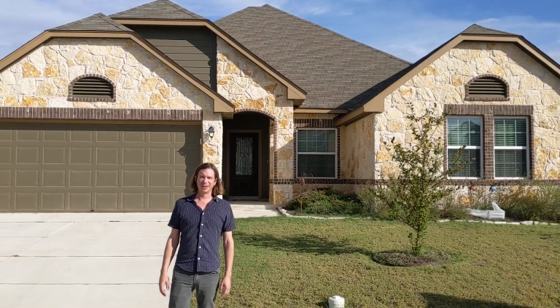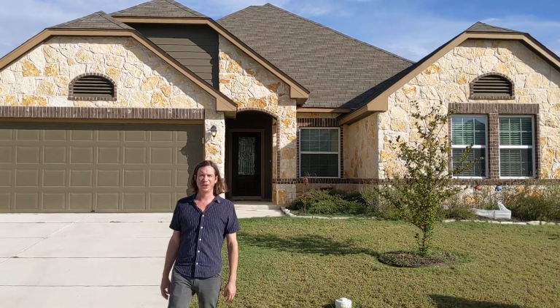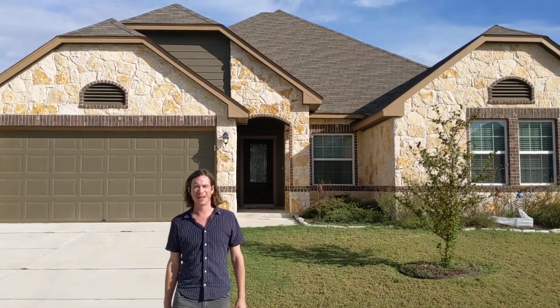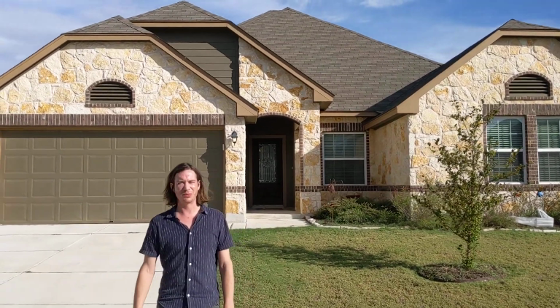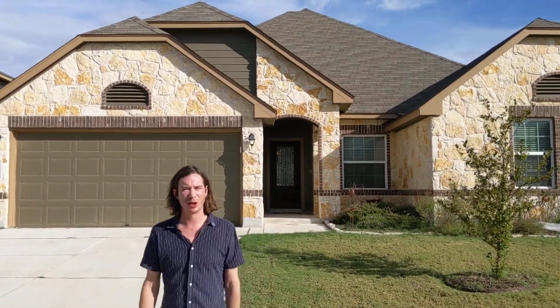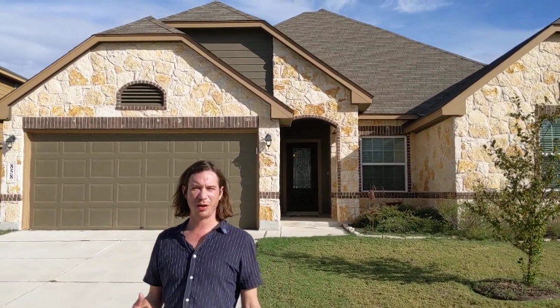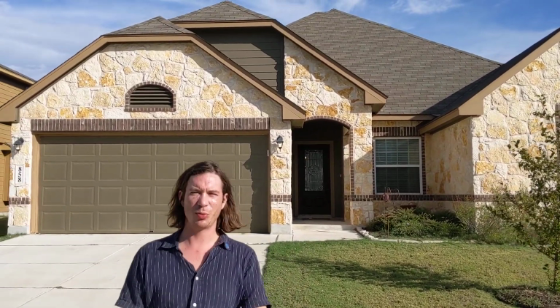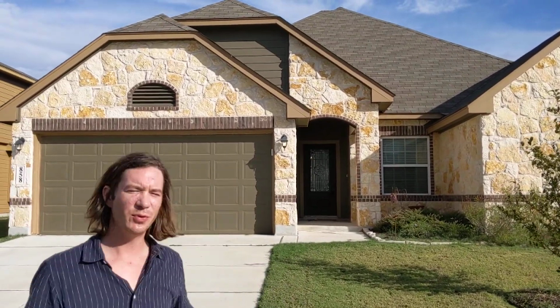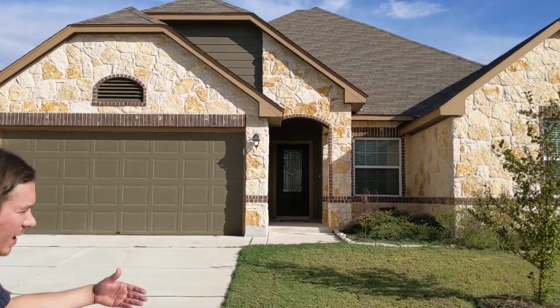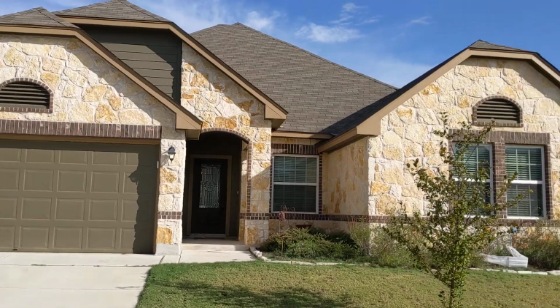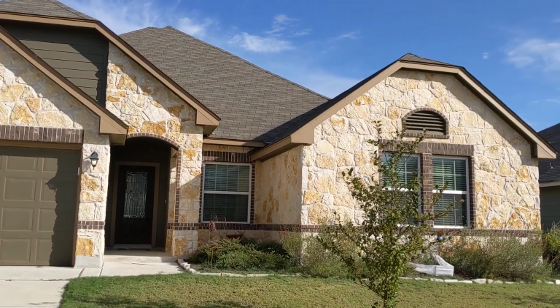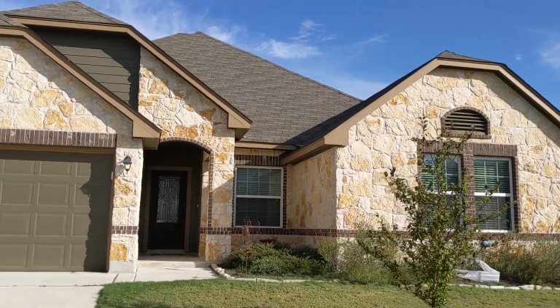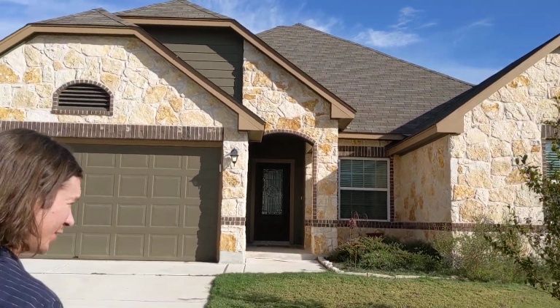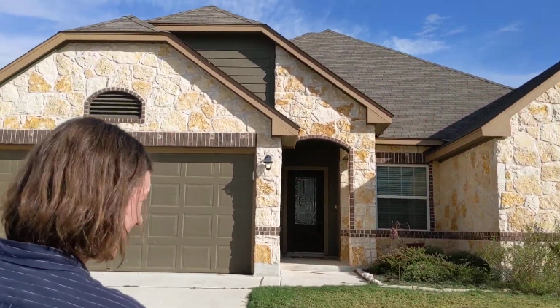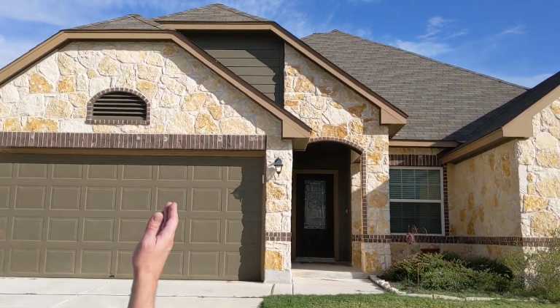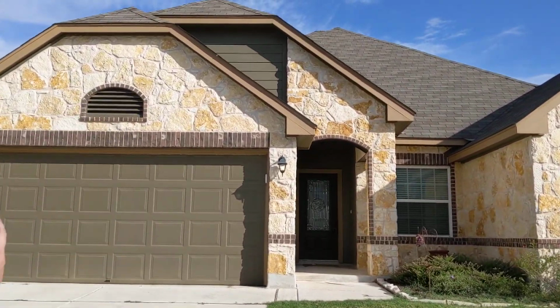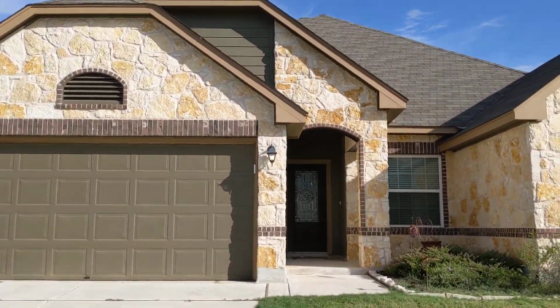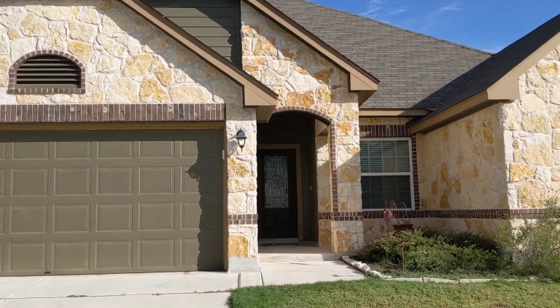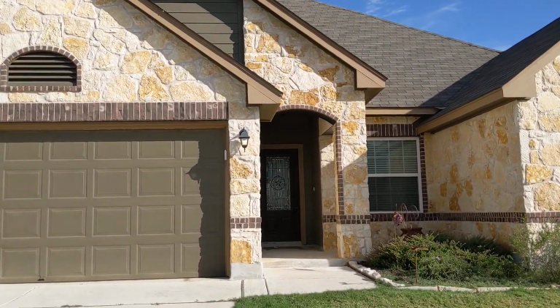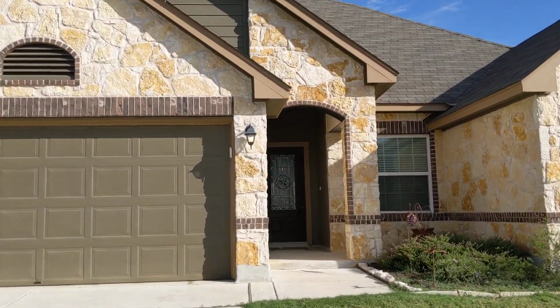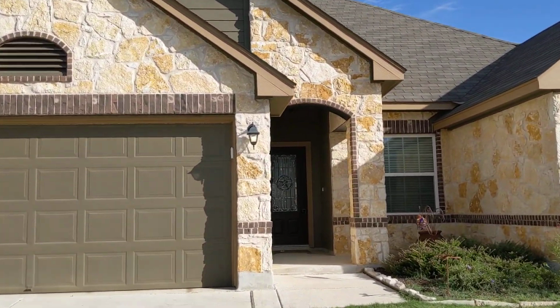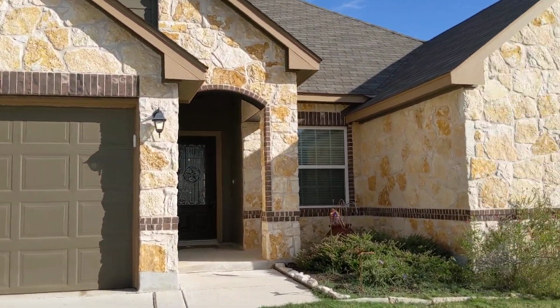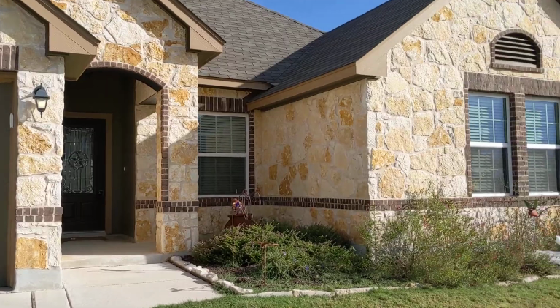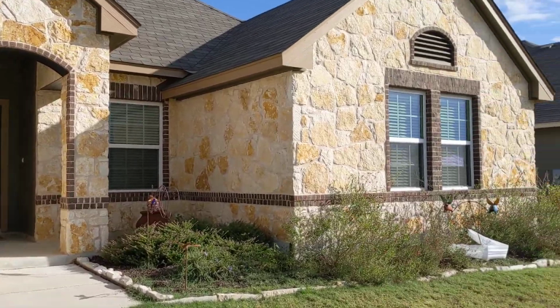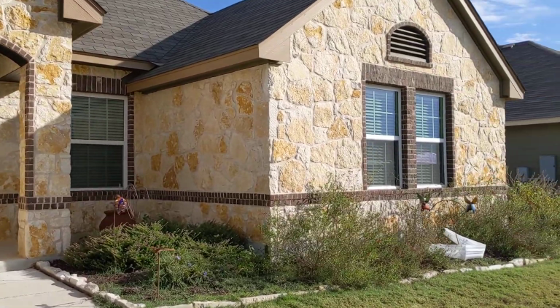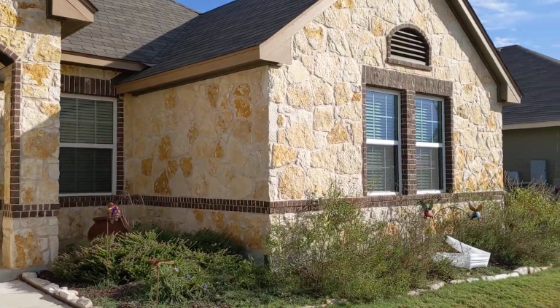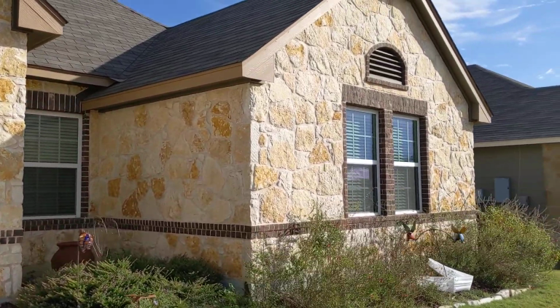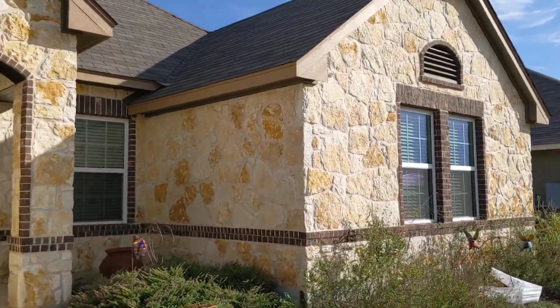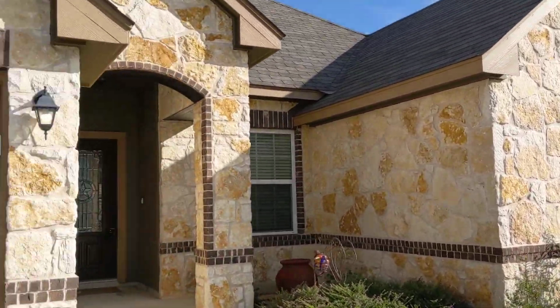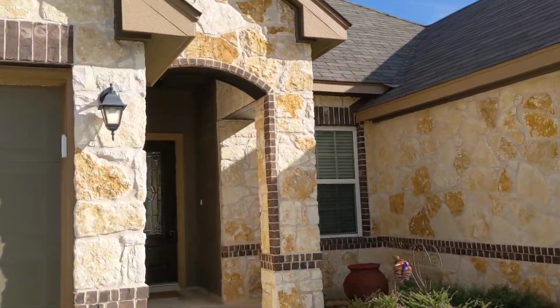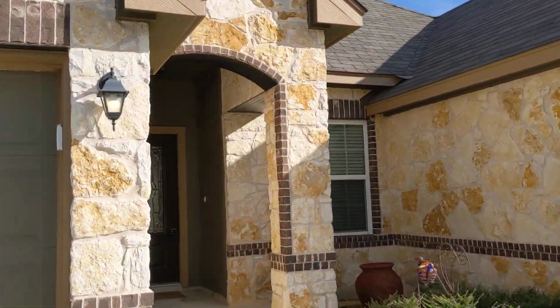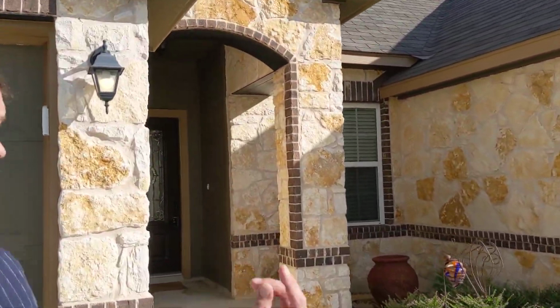Good afternoon ladies and gentlemen, we are here in New Braunfels. I'm going to step through this beautiful zoysia and take a look at this gorgeous stonework on the fascia of this property.